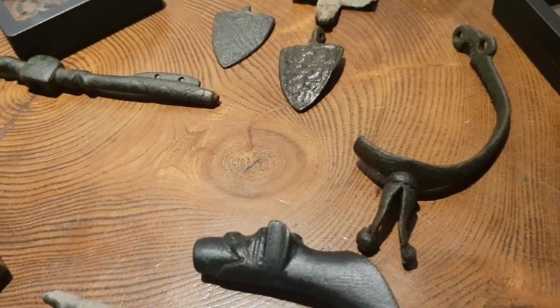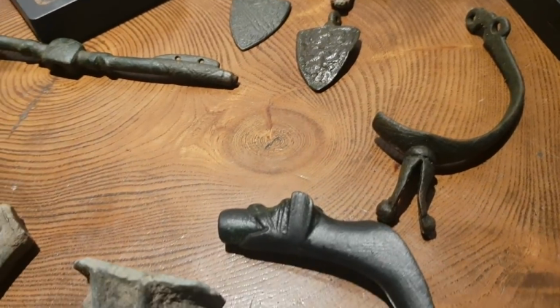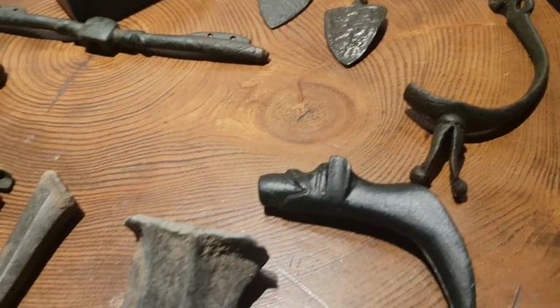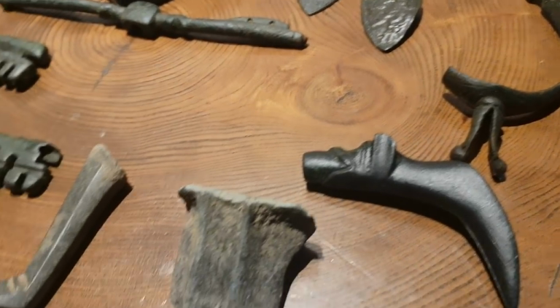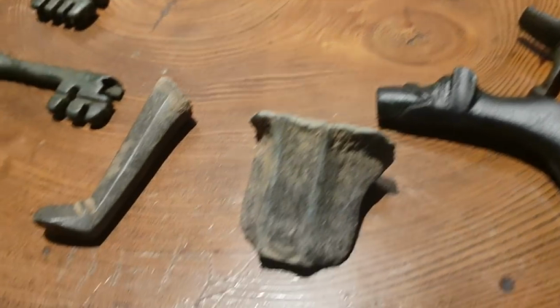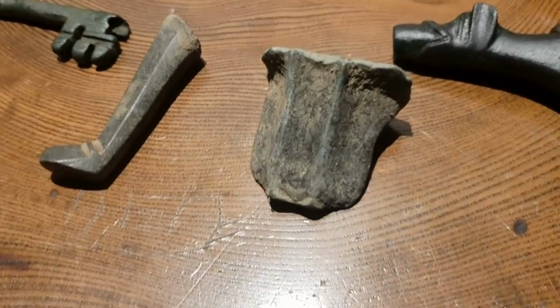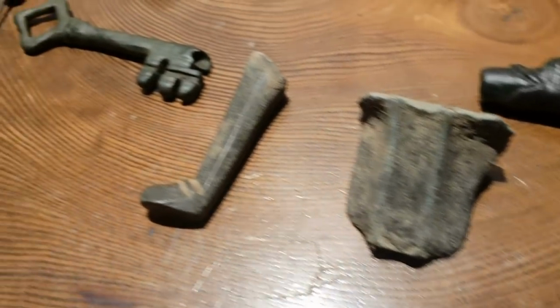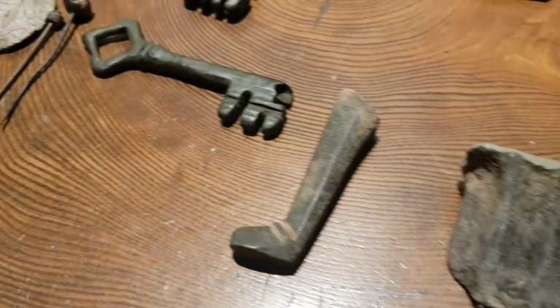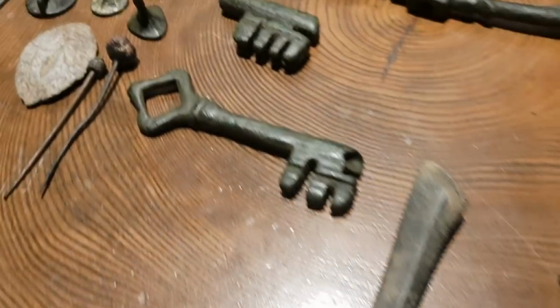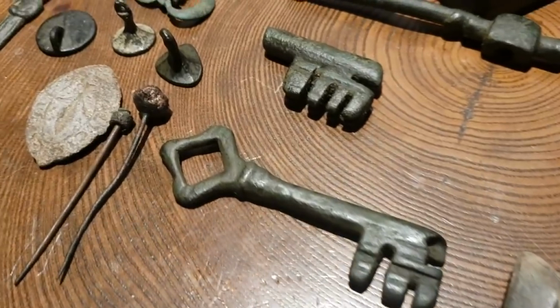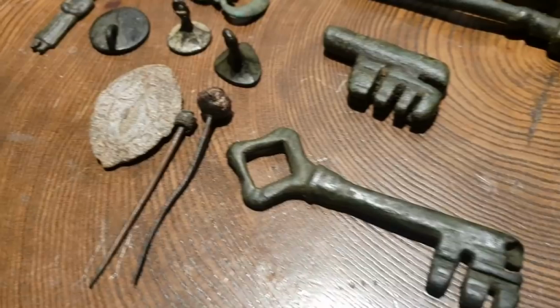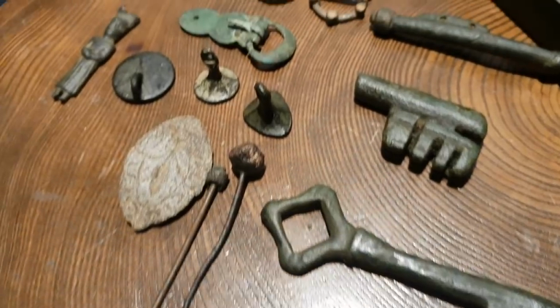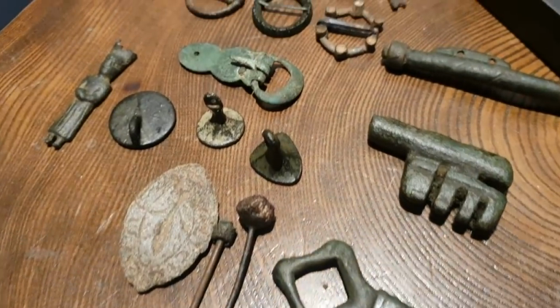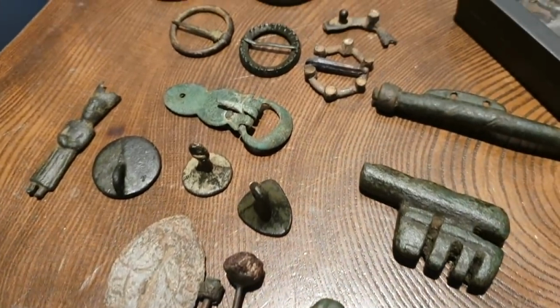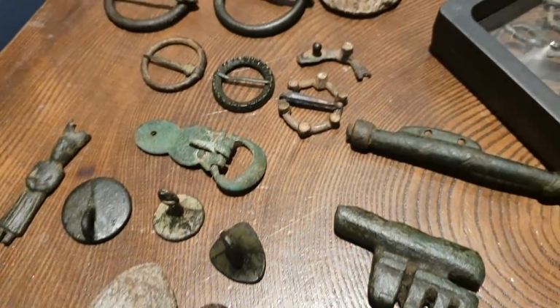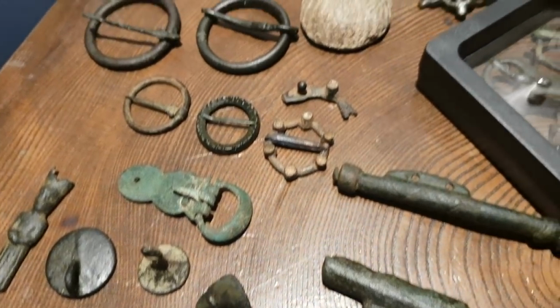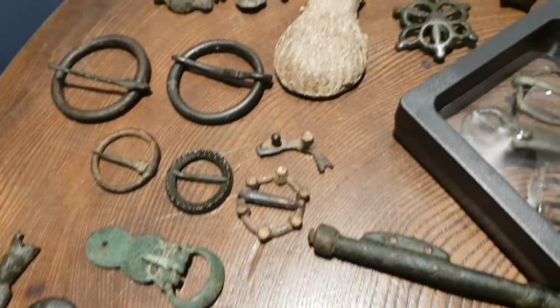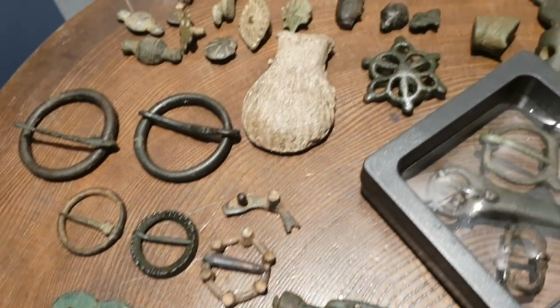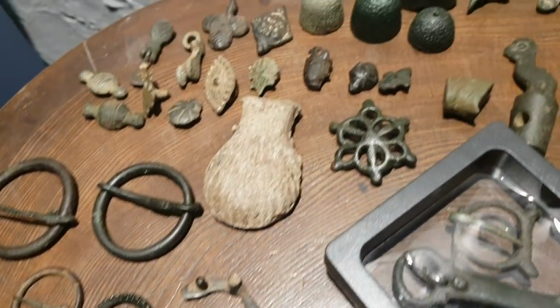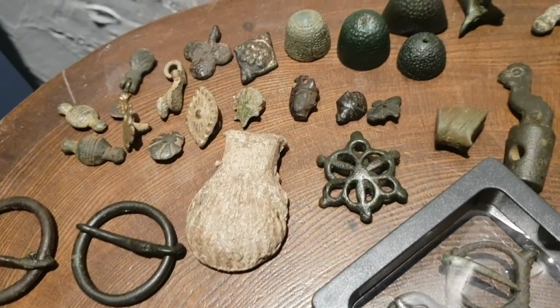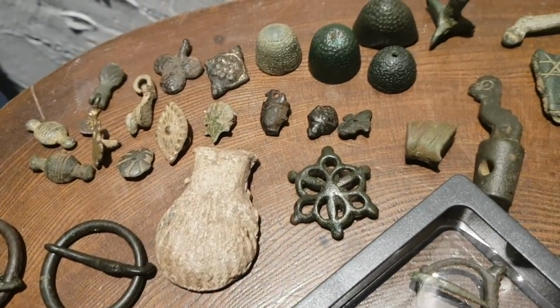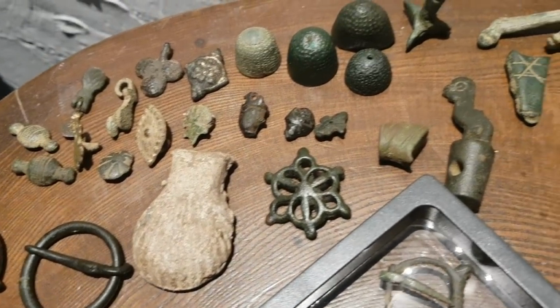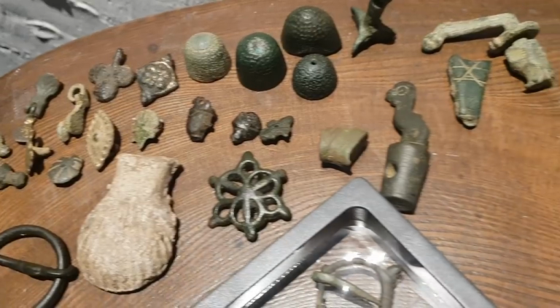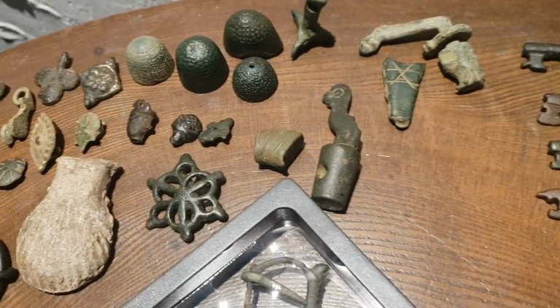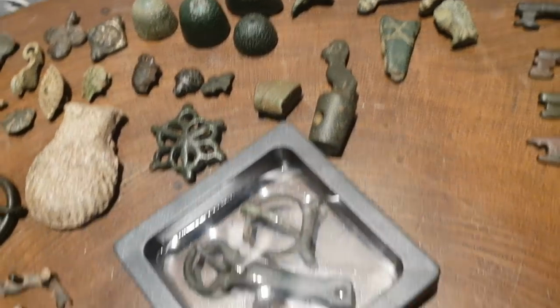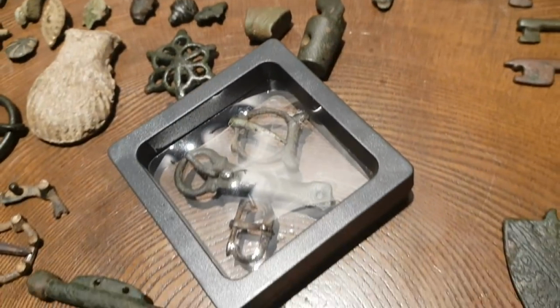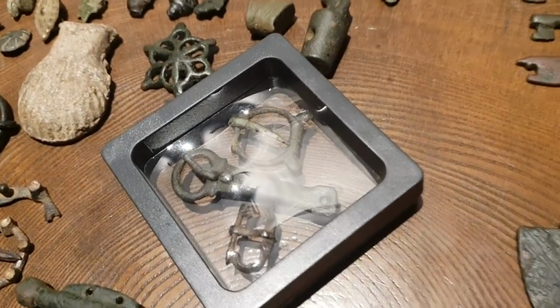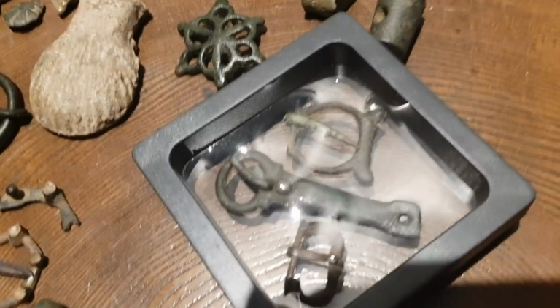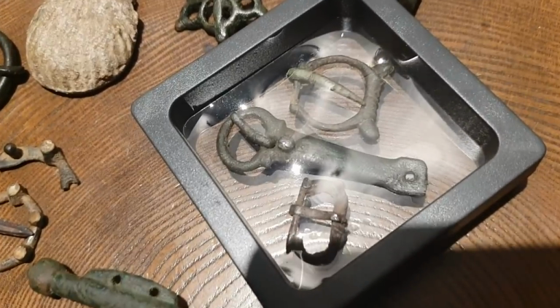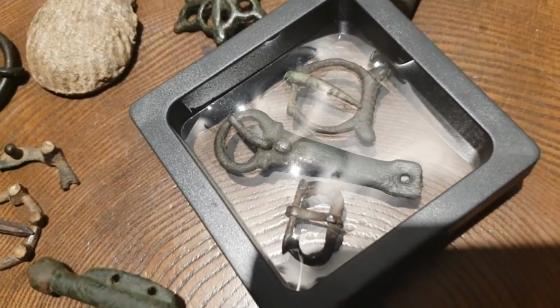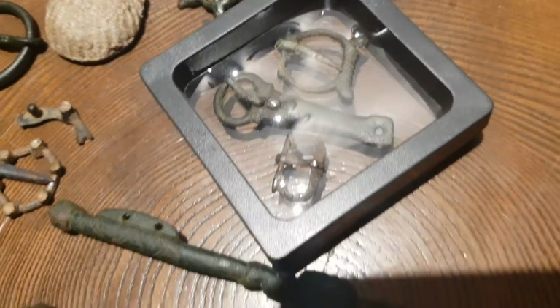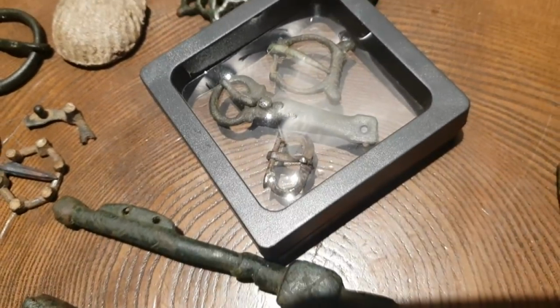Everyday, out in the fields, casual losses, little trinkets, keys, ring brooches, buckles, thimbles, seals, heraldic pendants, spouts, spurs — you name it, it's here.